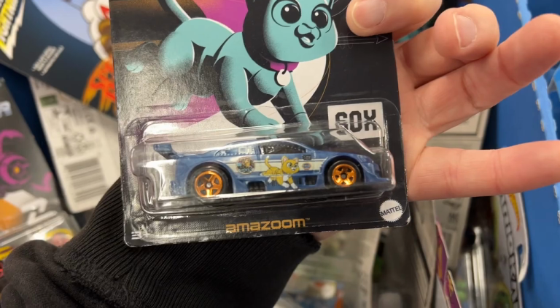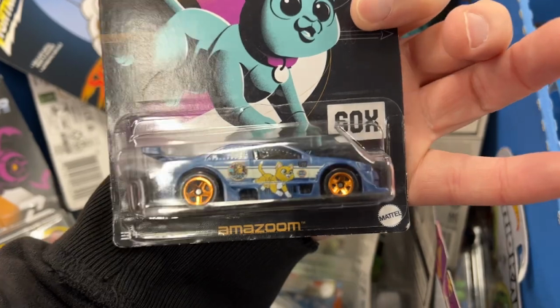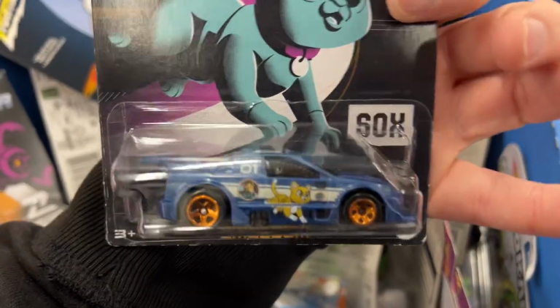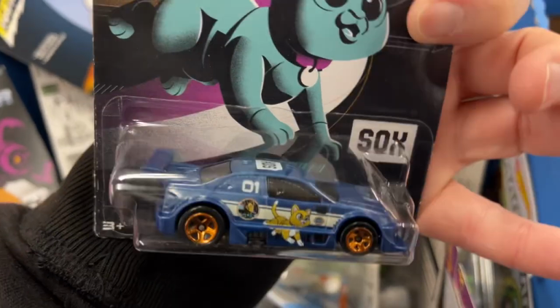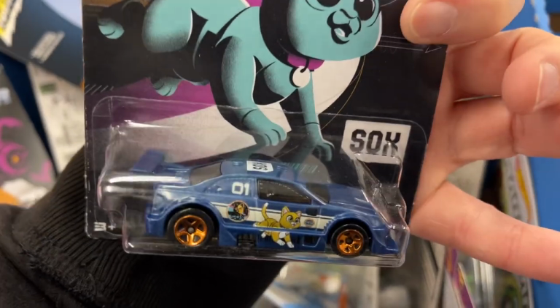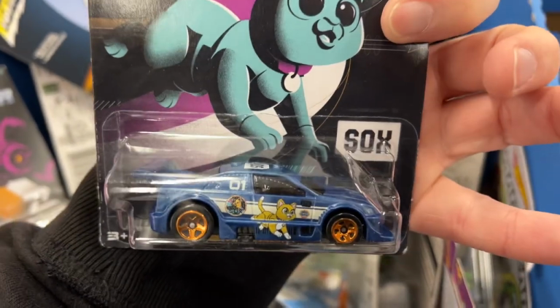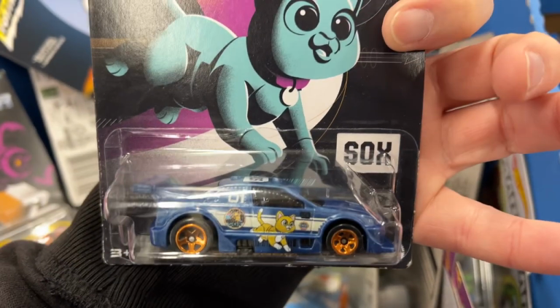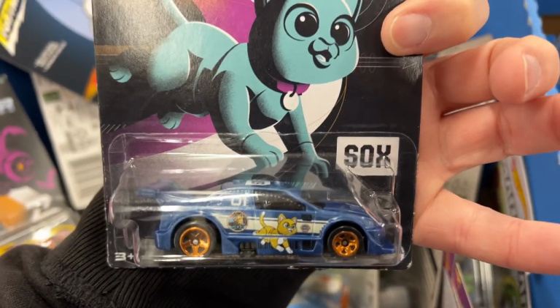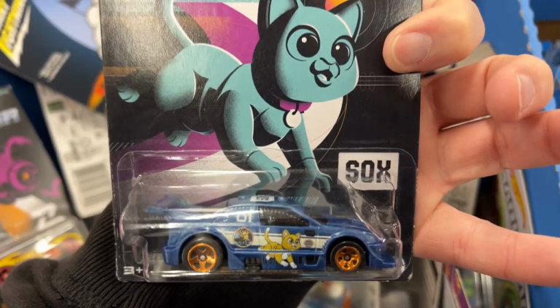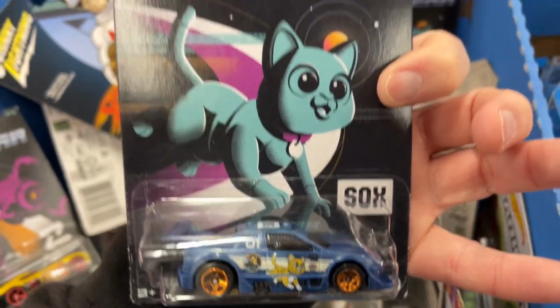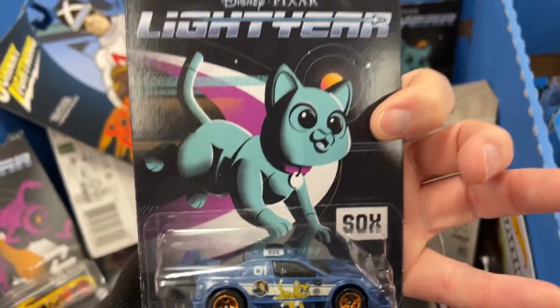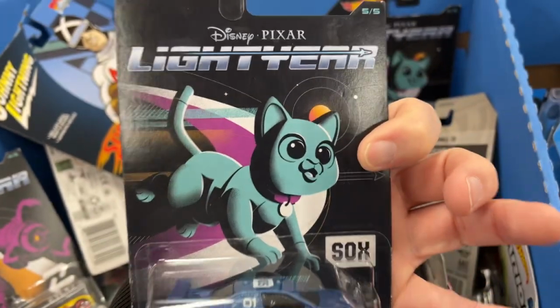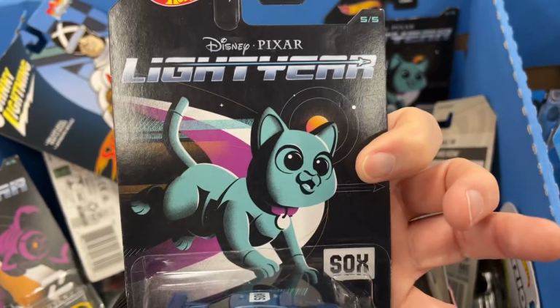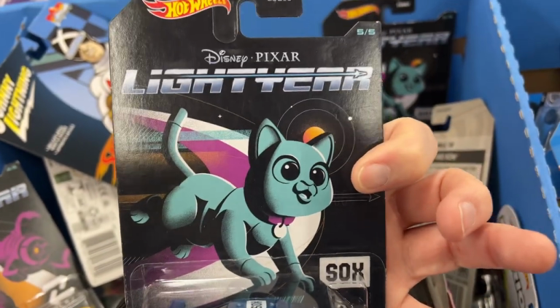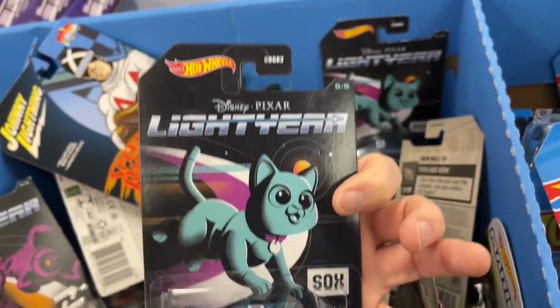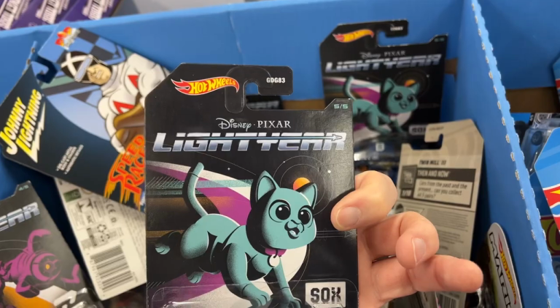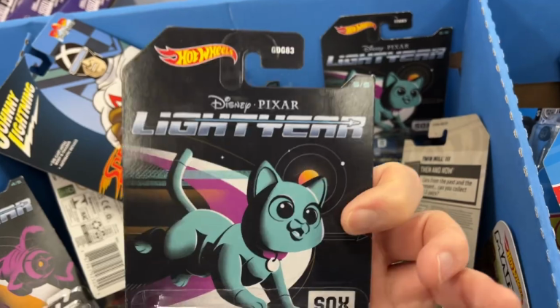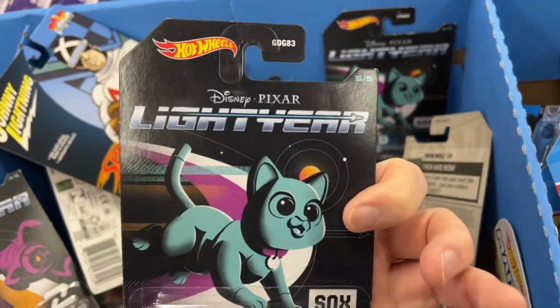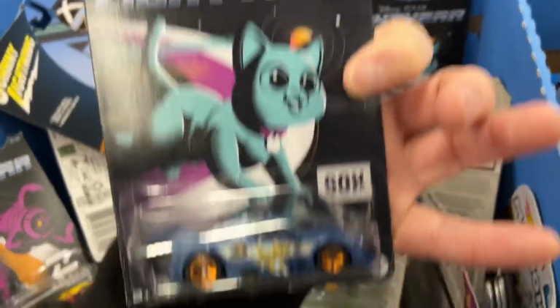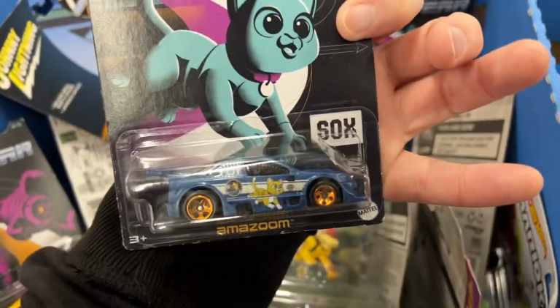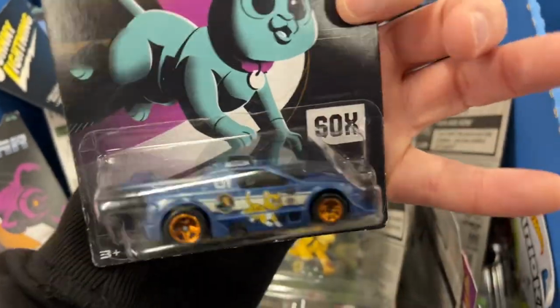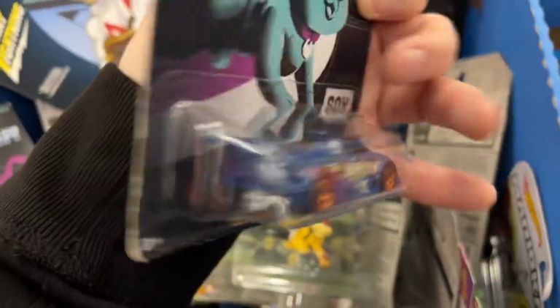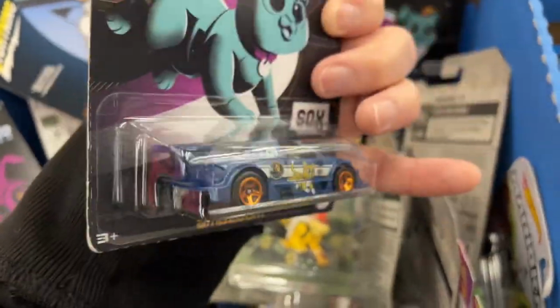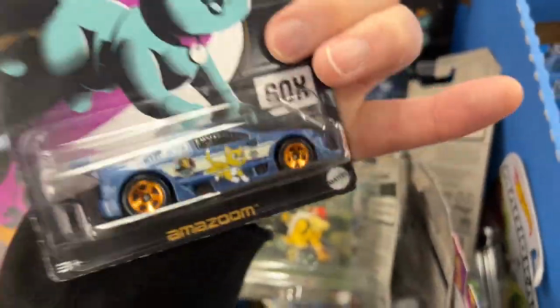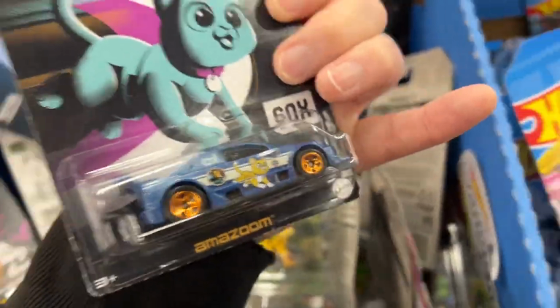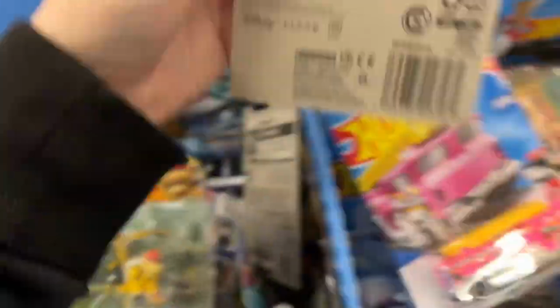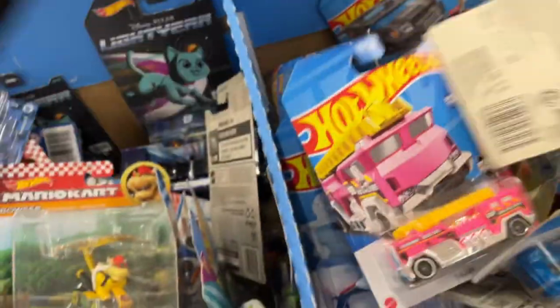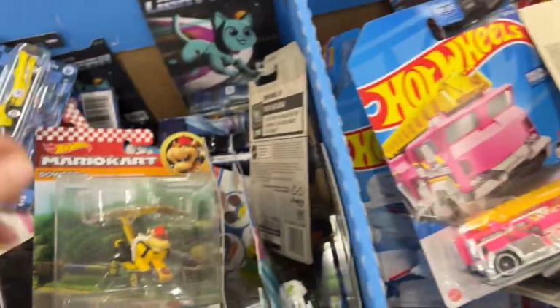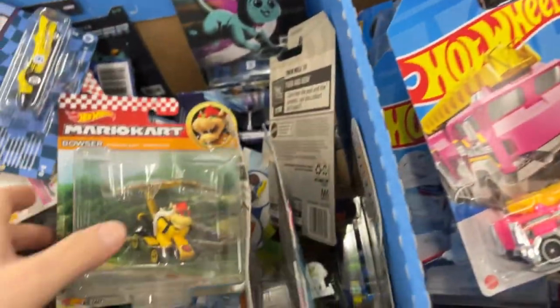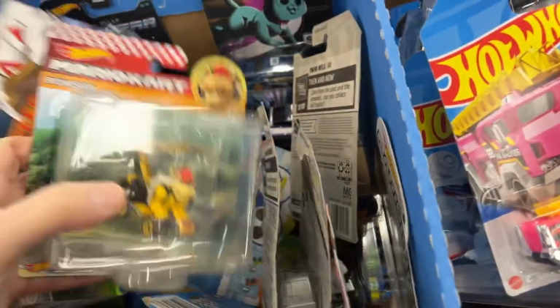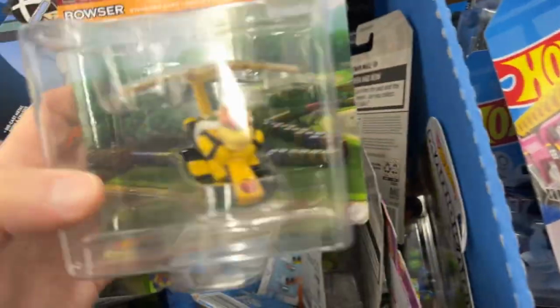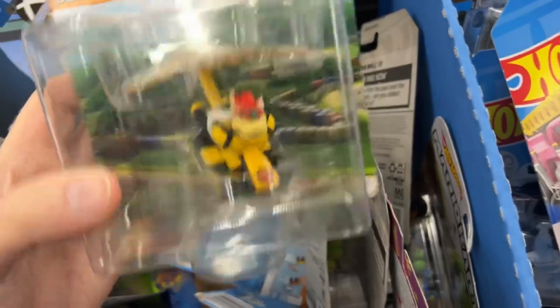The Amazum Sox from the Disney Pixar Lightyear. These Hot Wheels are lingering - I don't know what's going on with those.